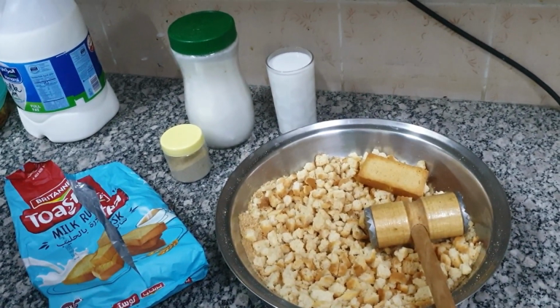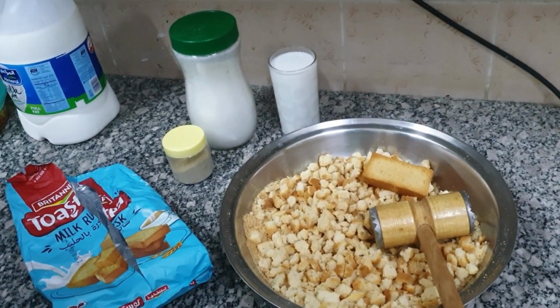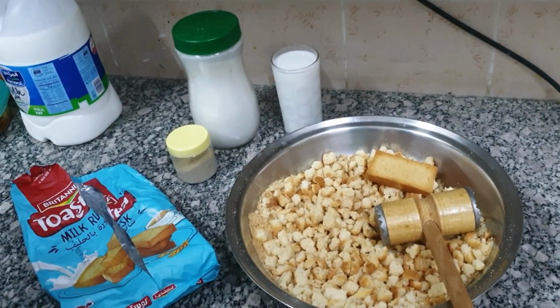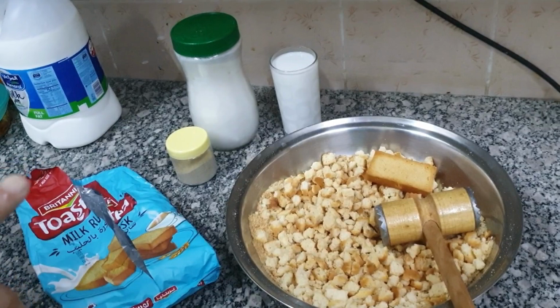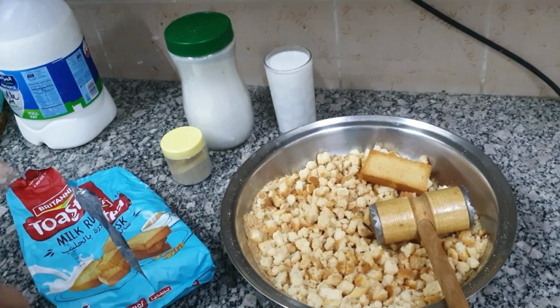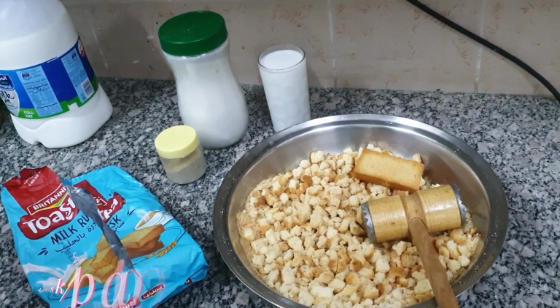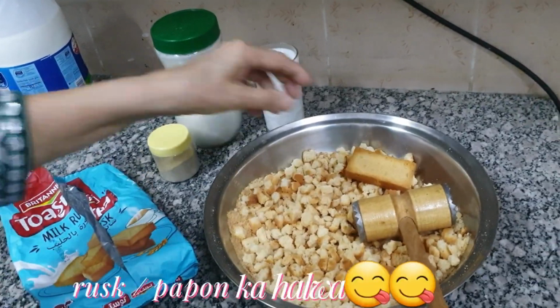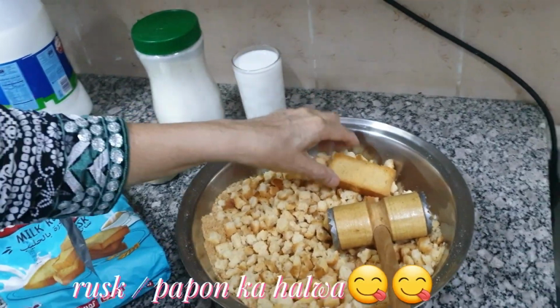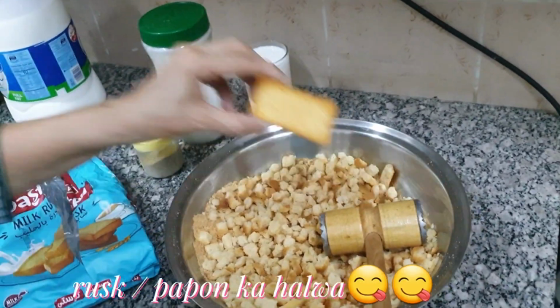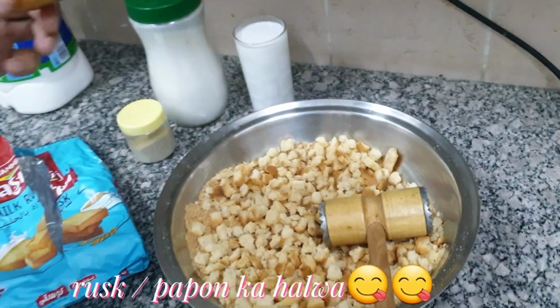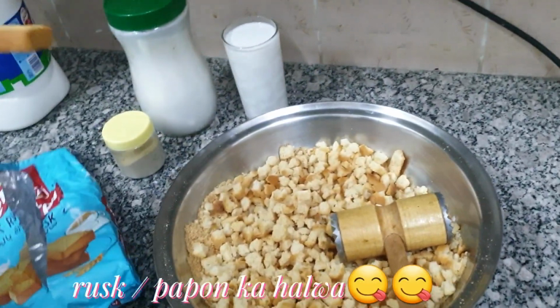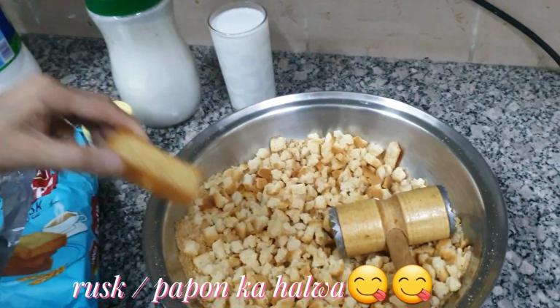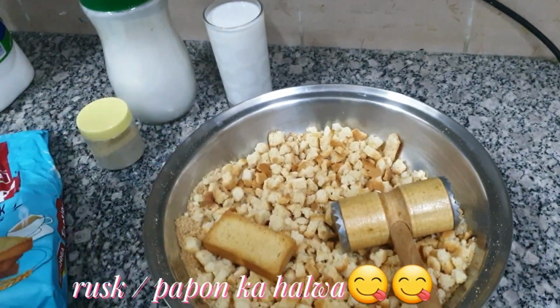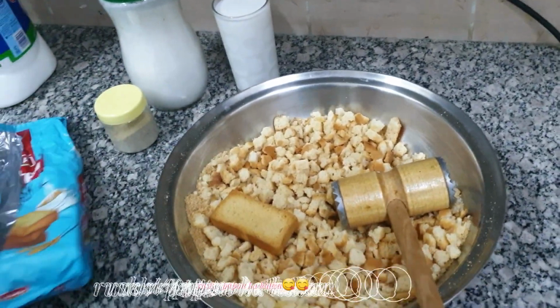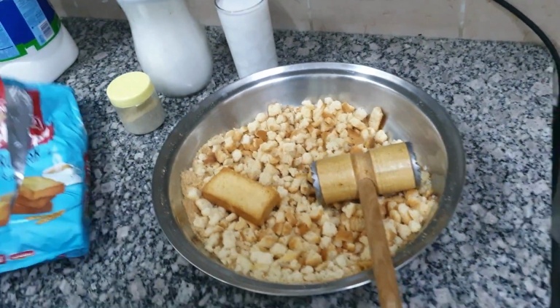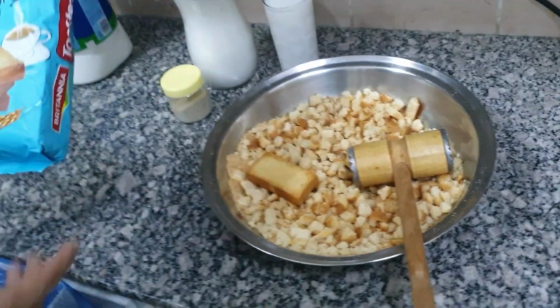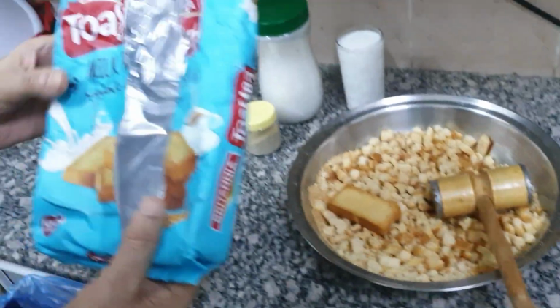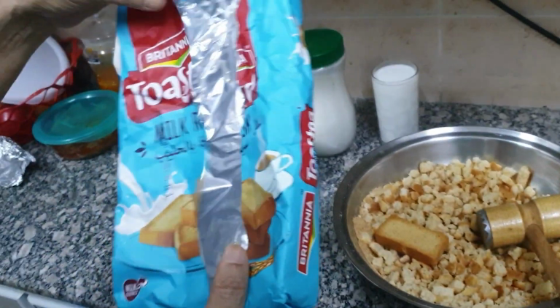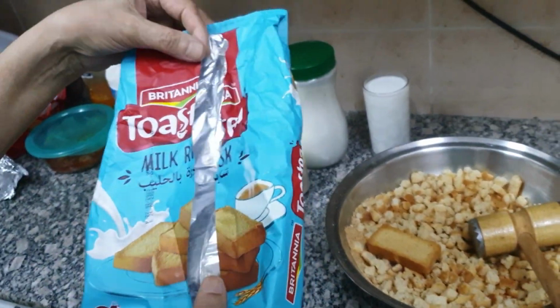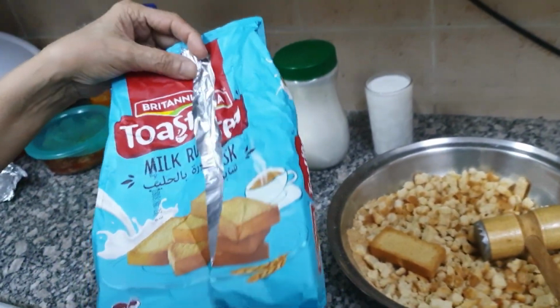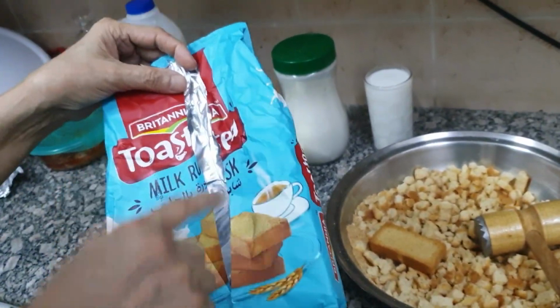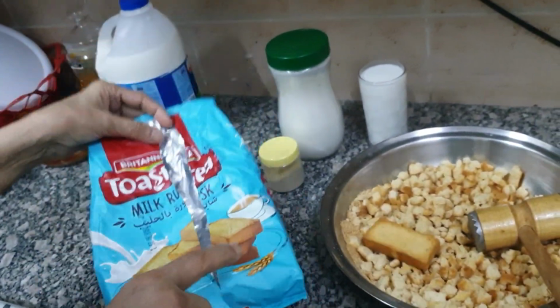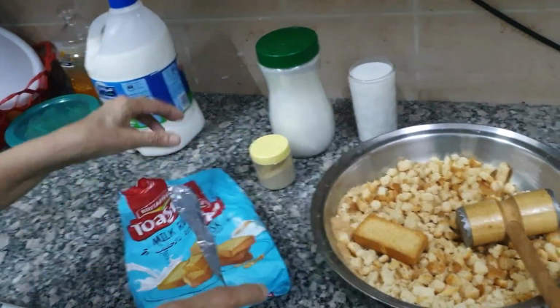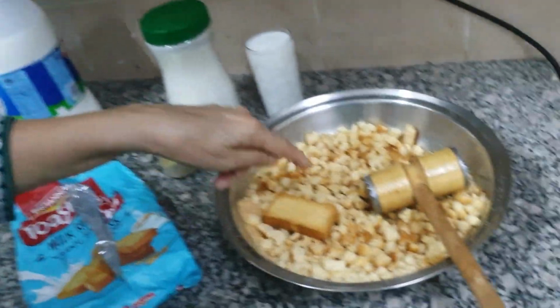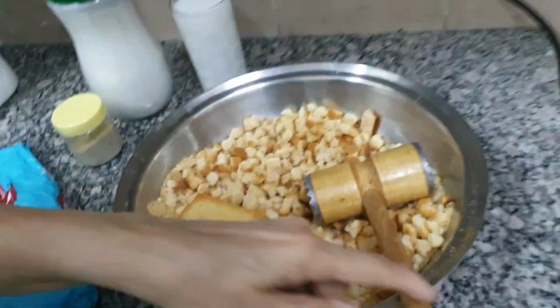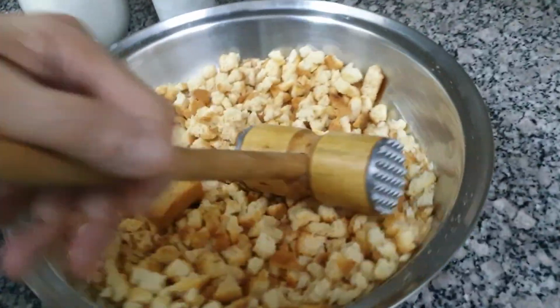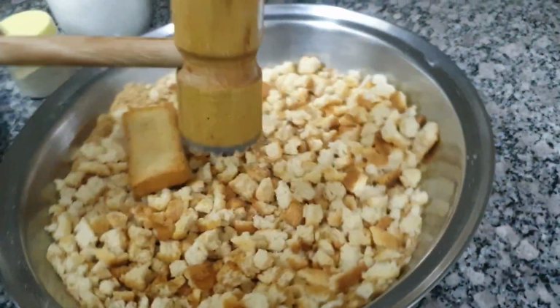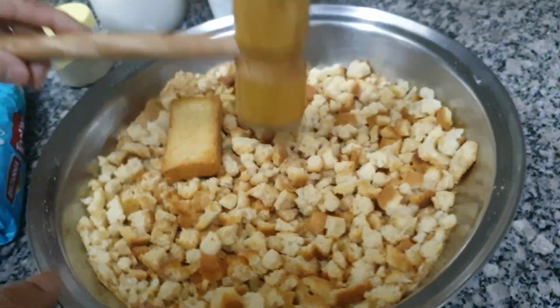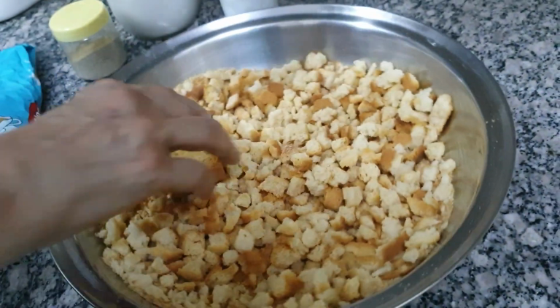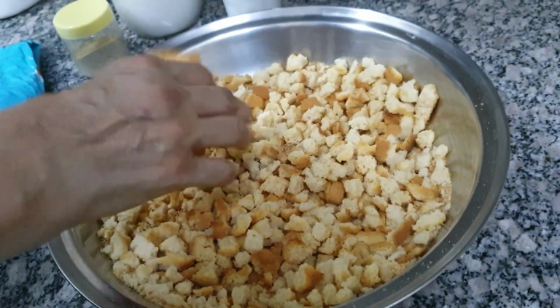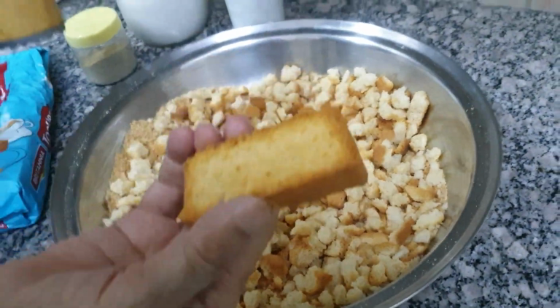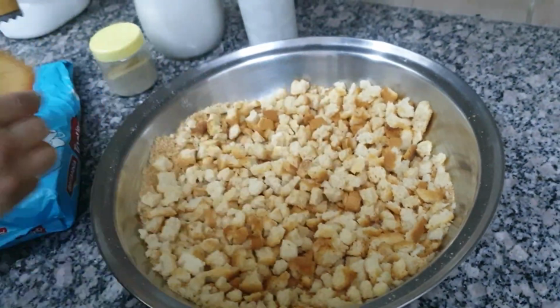Today, we are making pape. We call it raspberry. This is Pakistani. I have made it like this and put it like this.